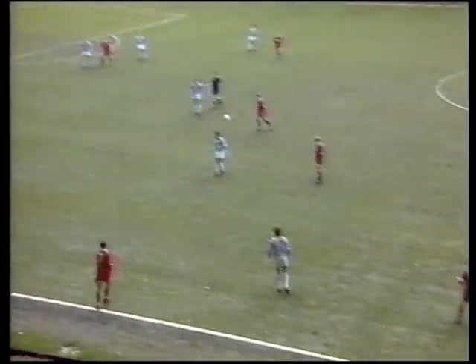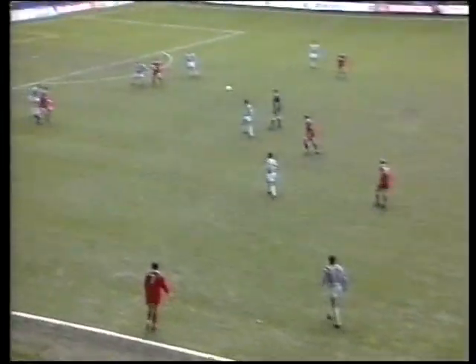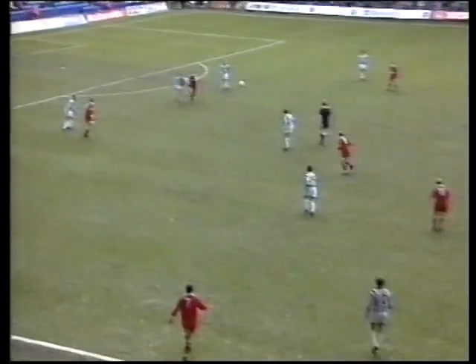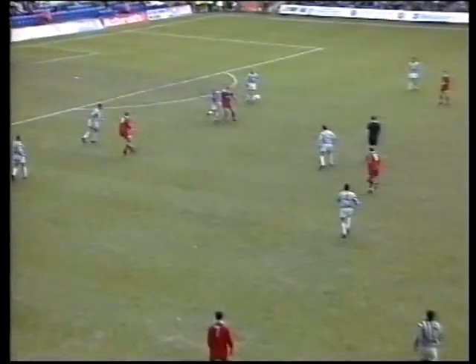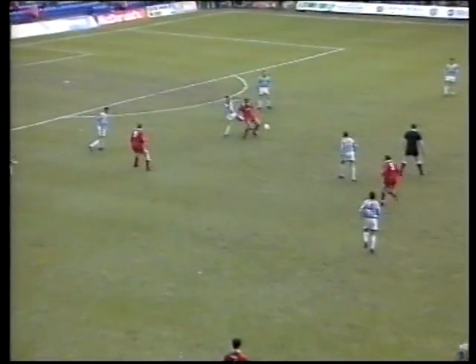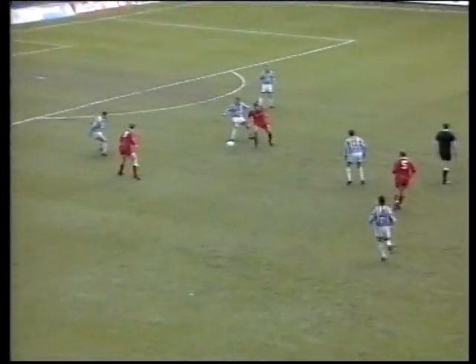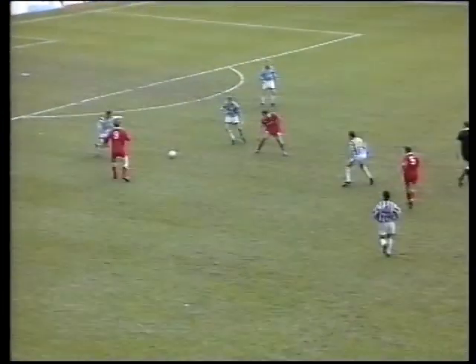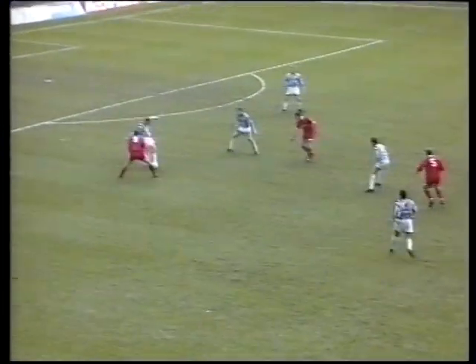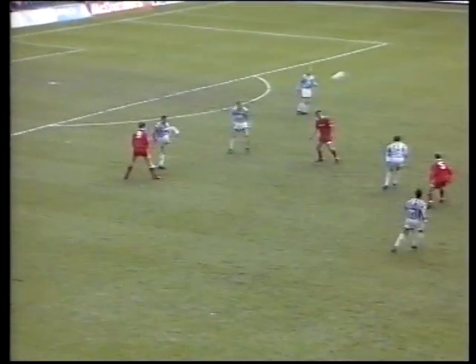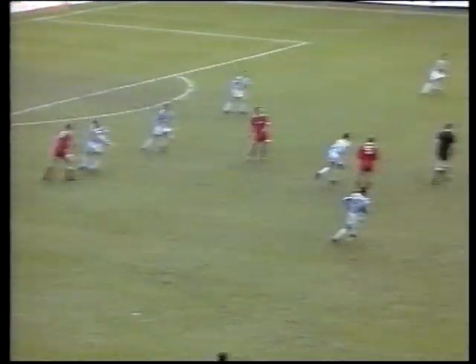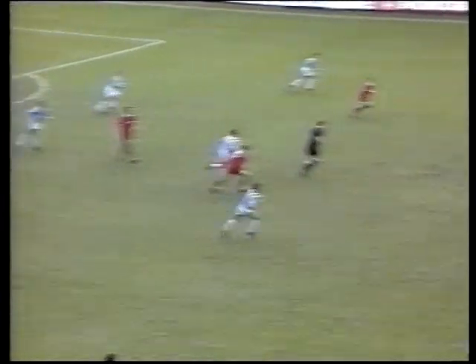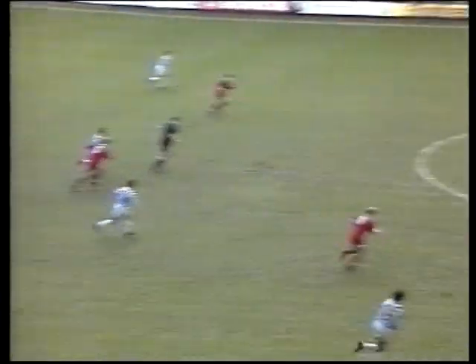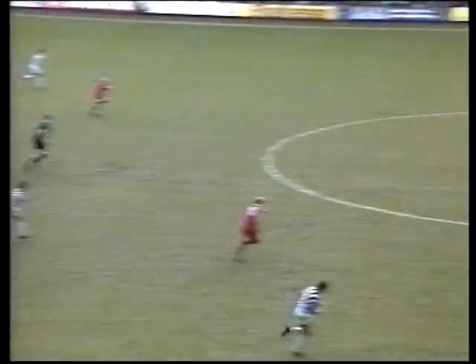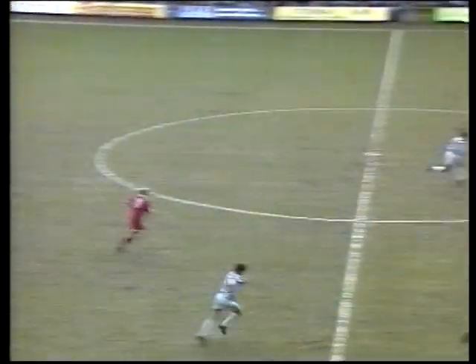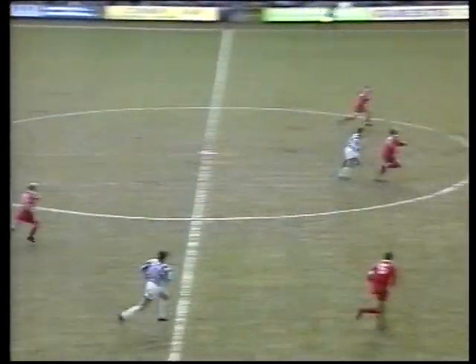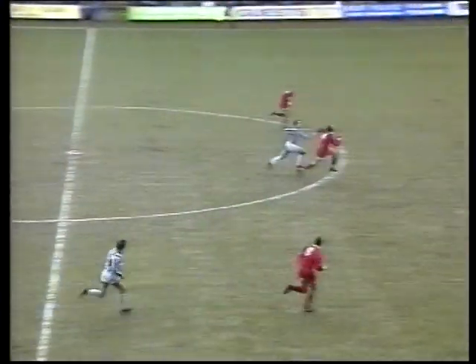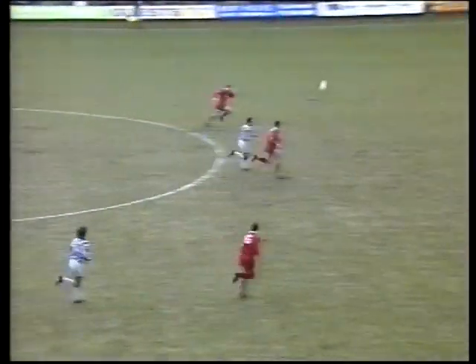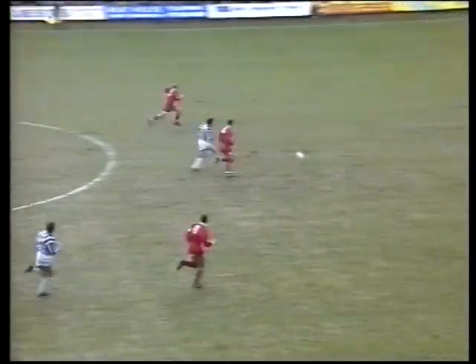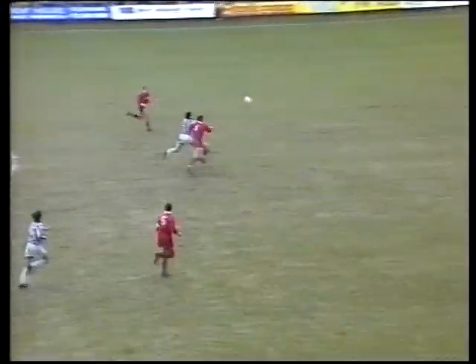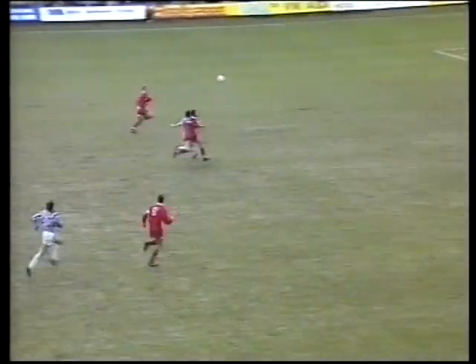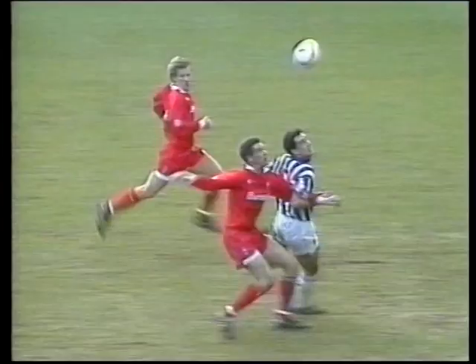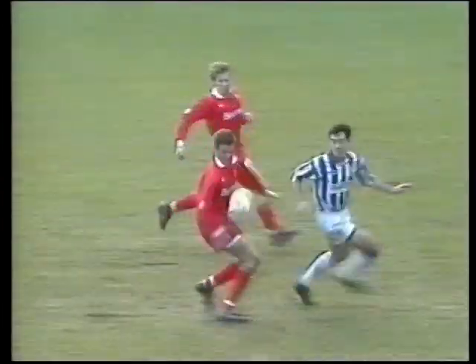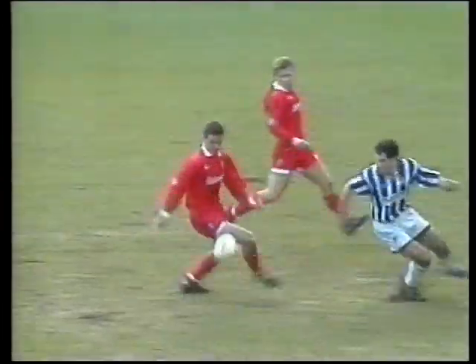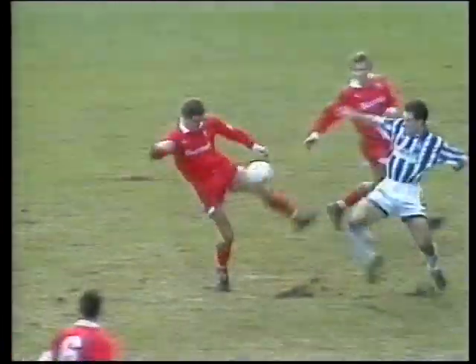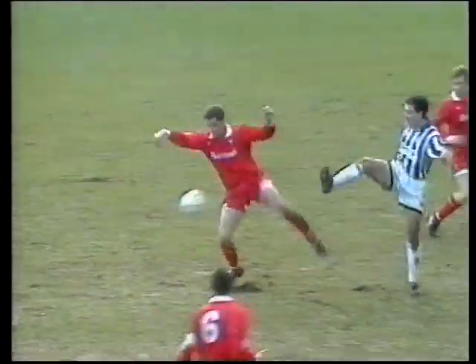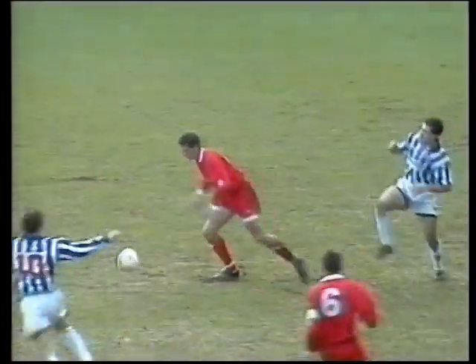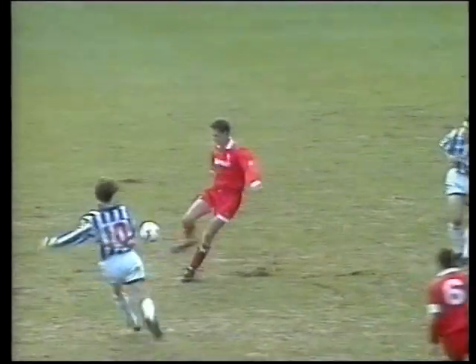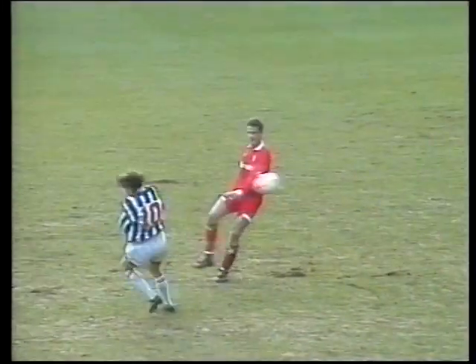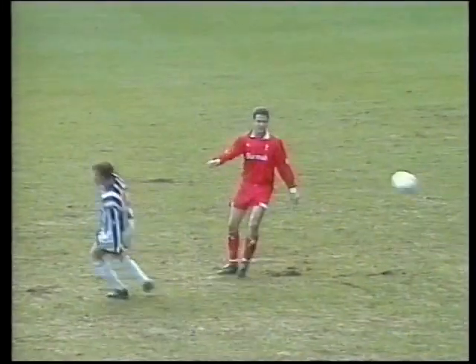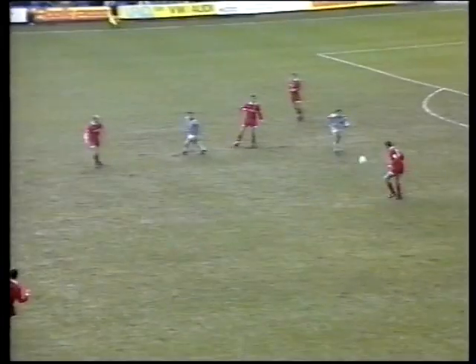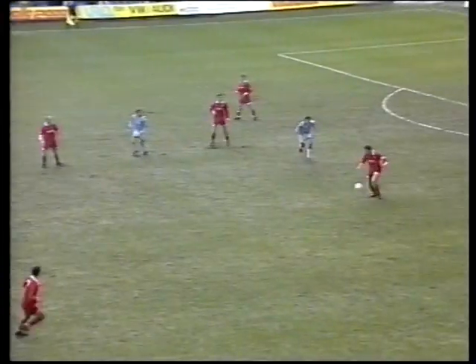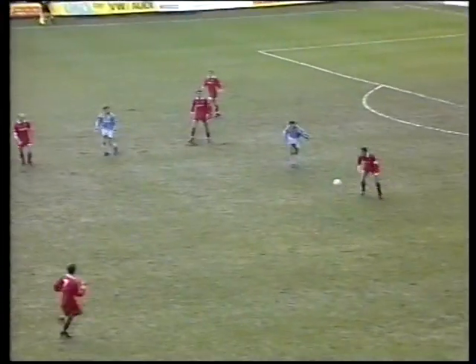Taylor swings one in for Thorne, cleared by Burgess — it's a good clearance too. Taylor pursuing it, Bybach held his ground well — that's excellent defending.